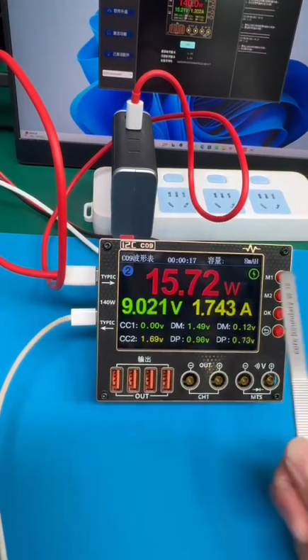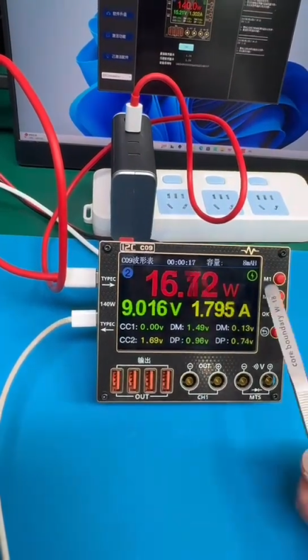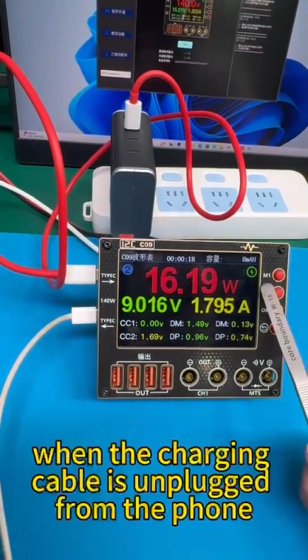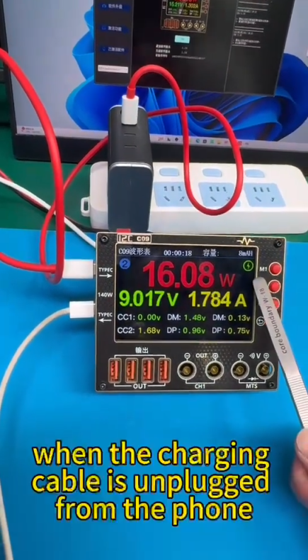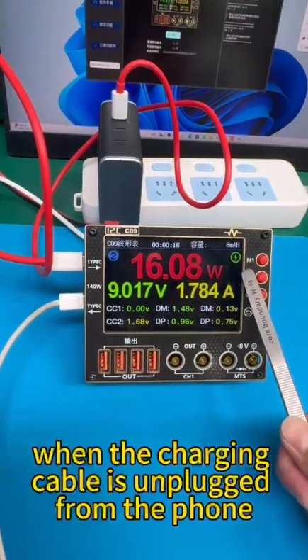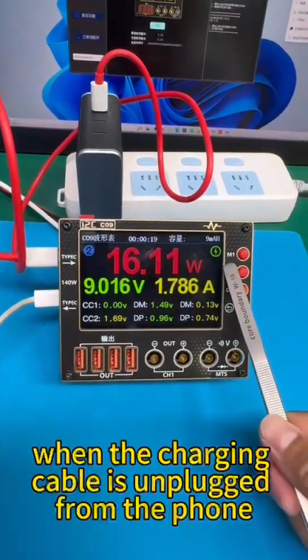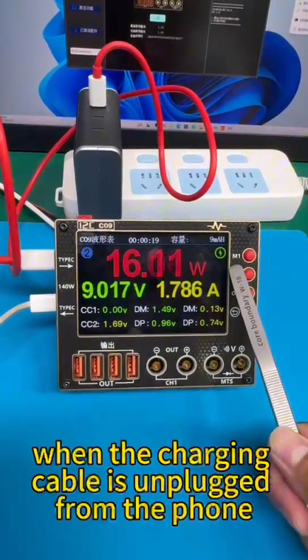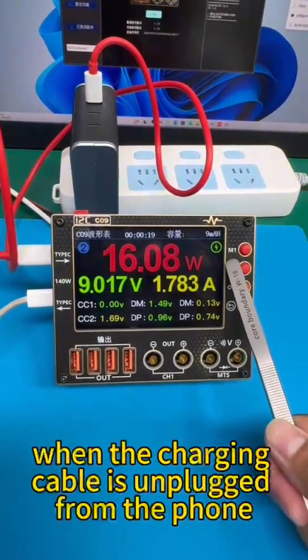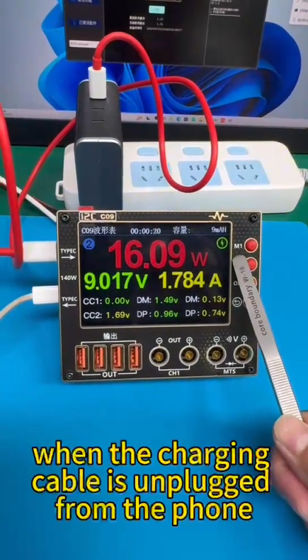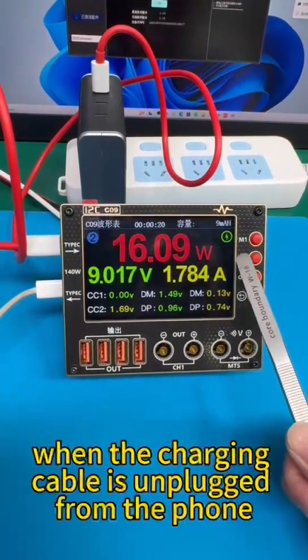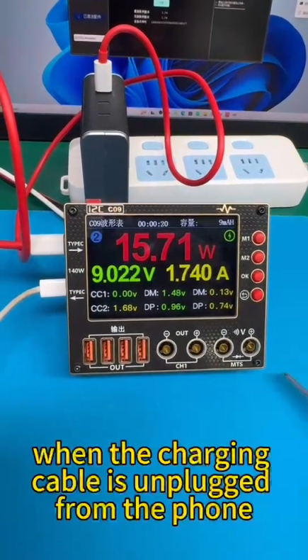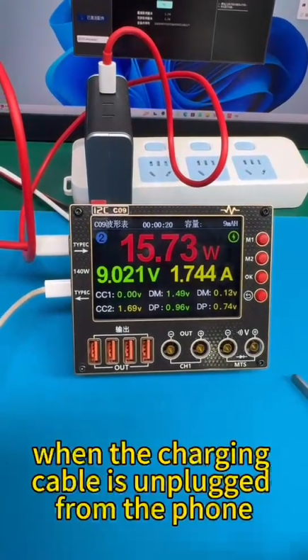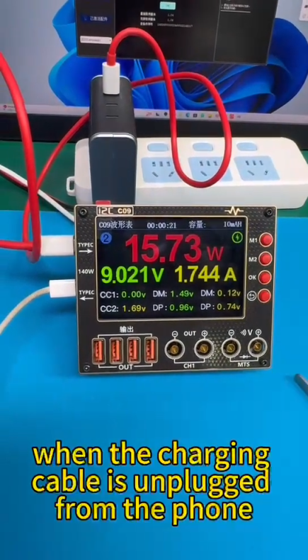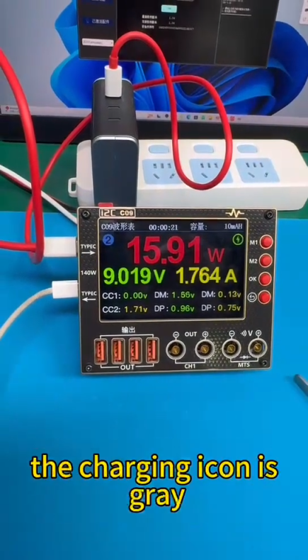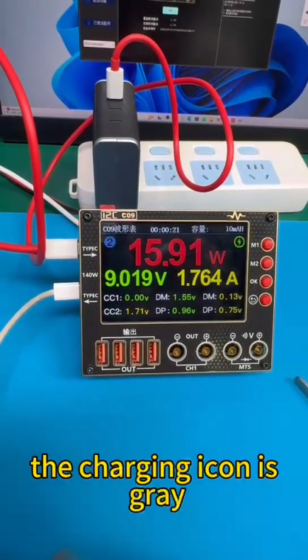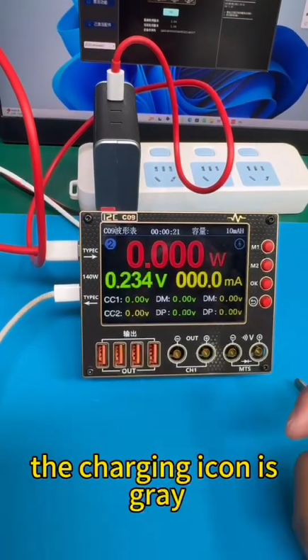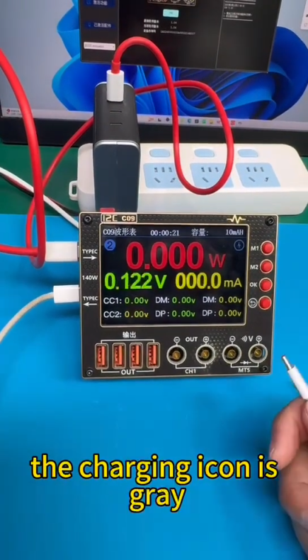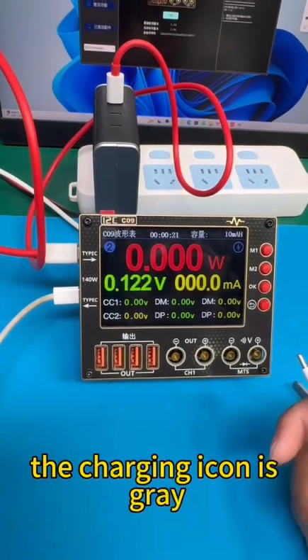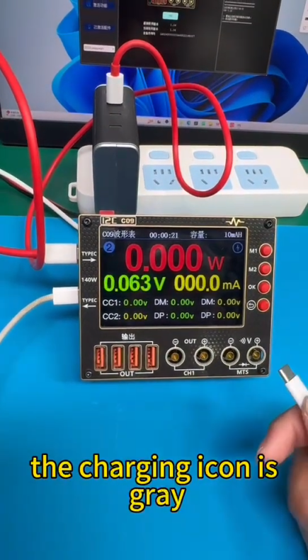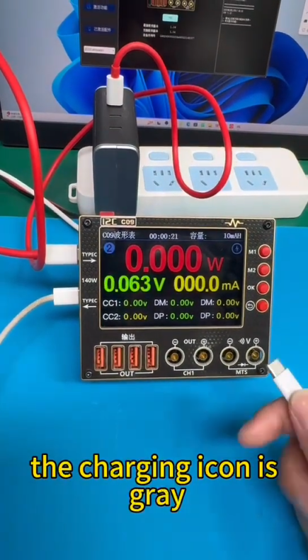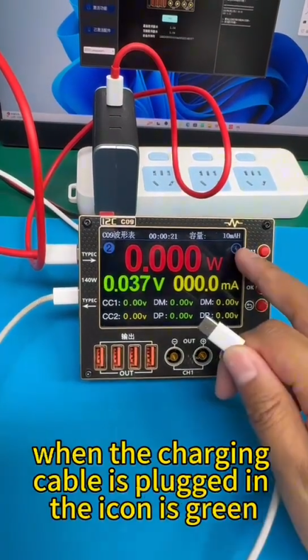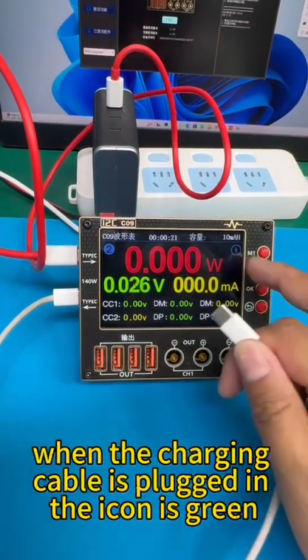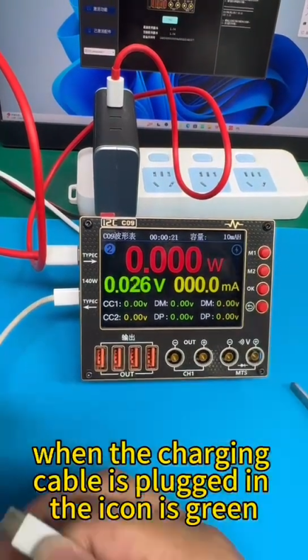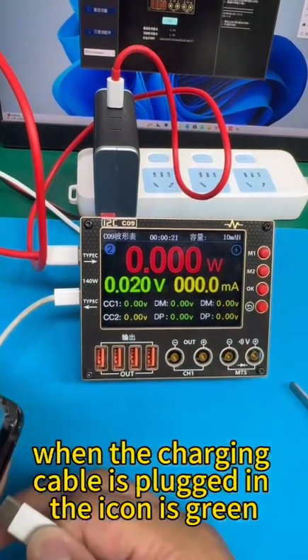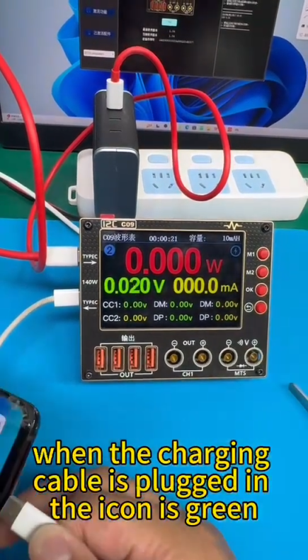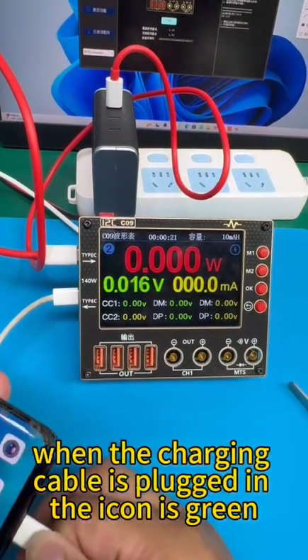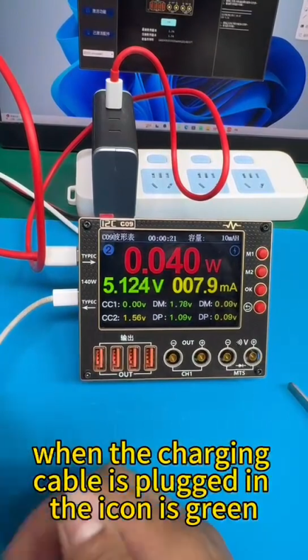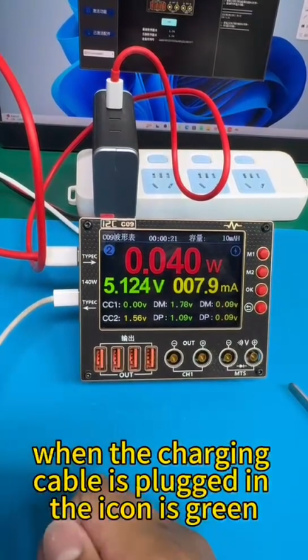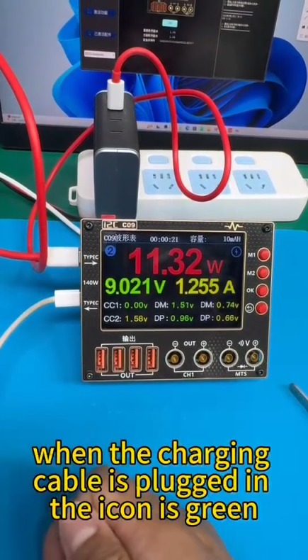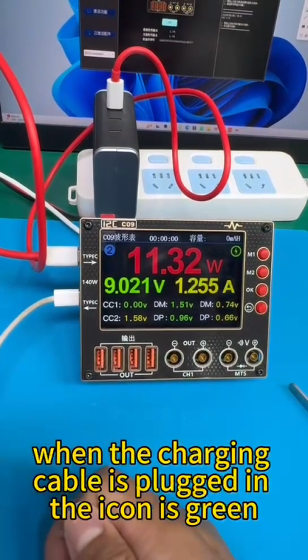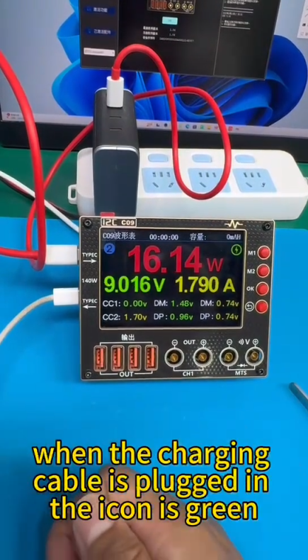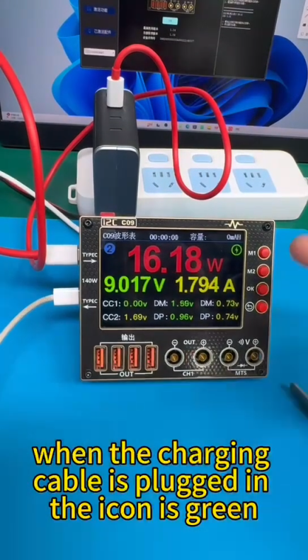When the charging cable is unplugged from the phone, the charging icon is grey. When the charging cable is plugged in, the icon is green.